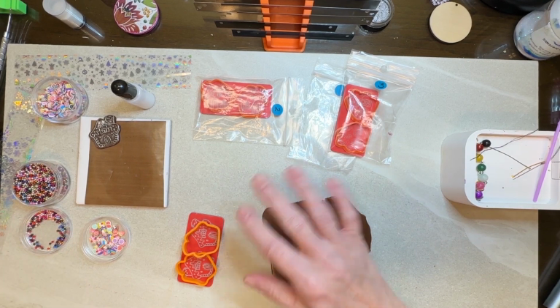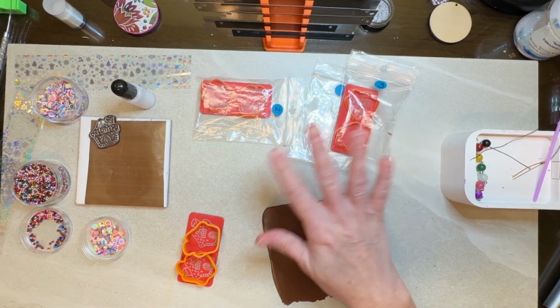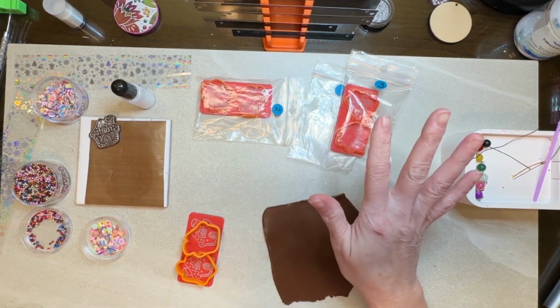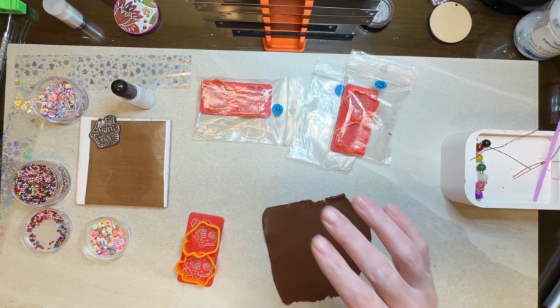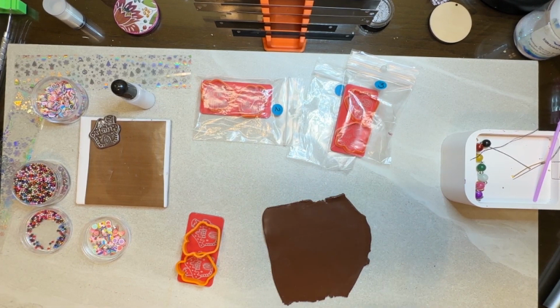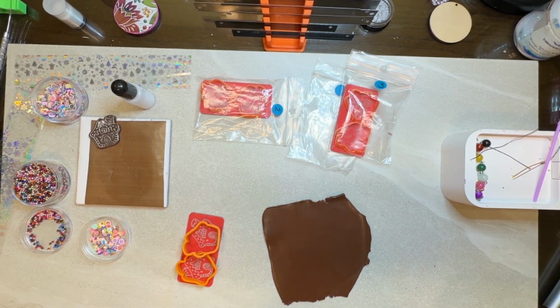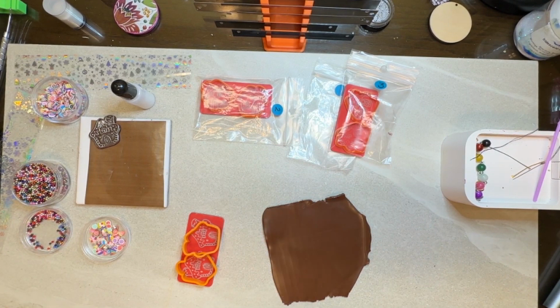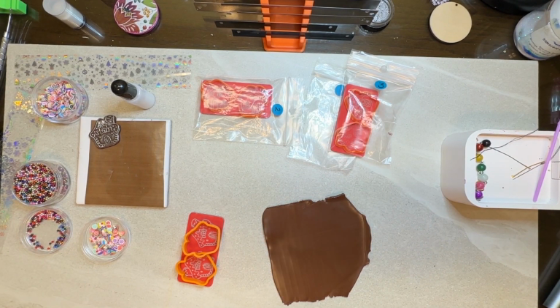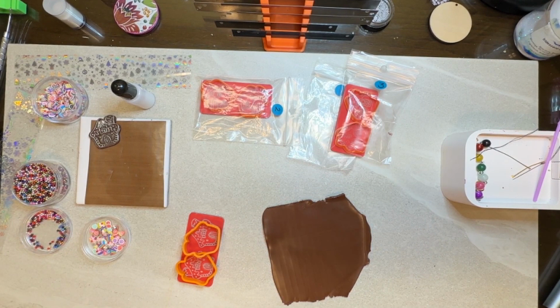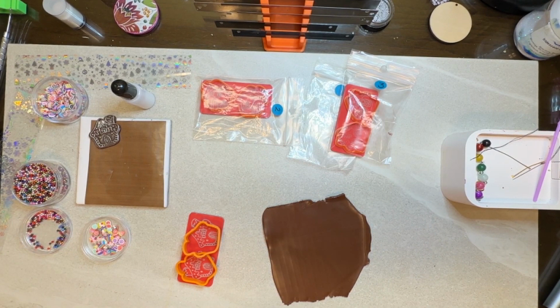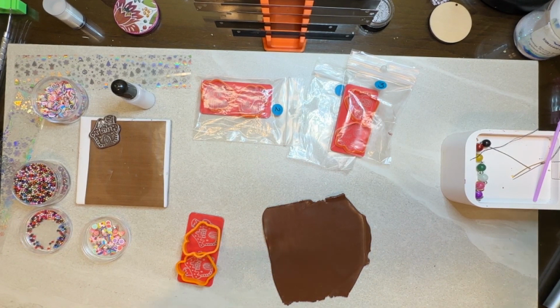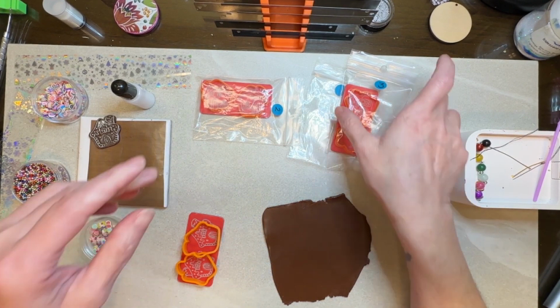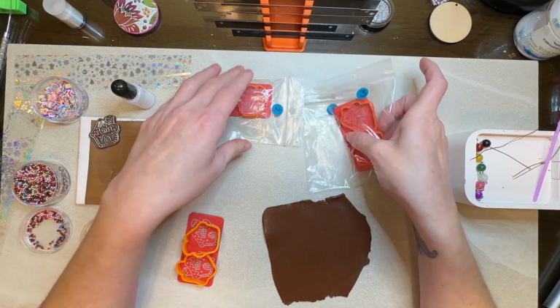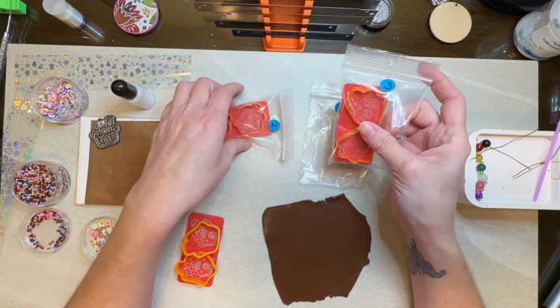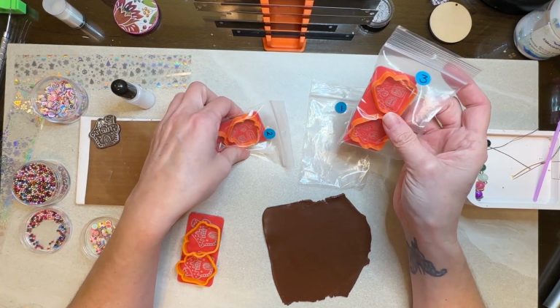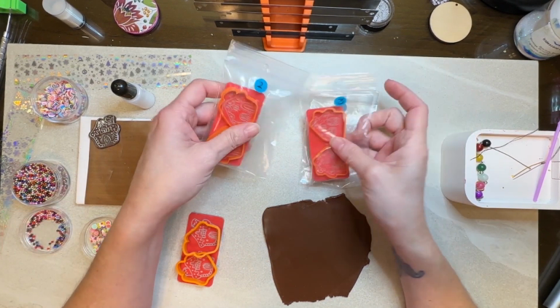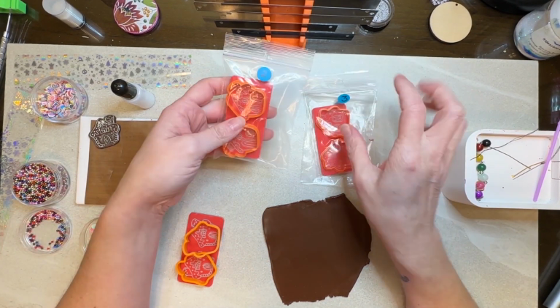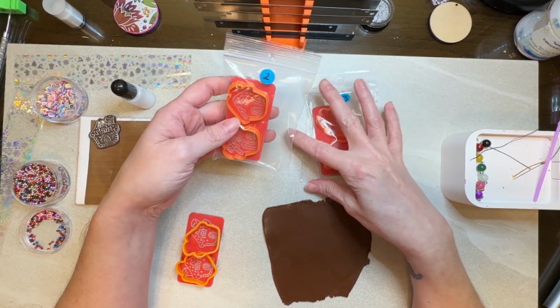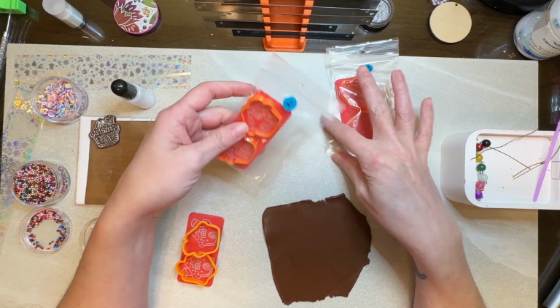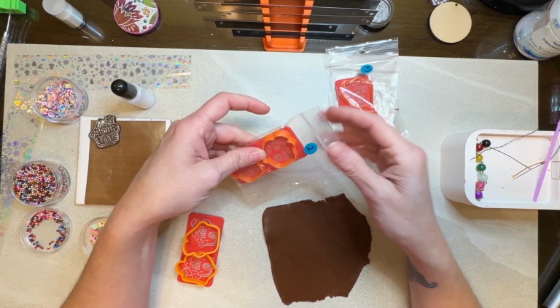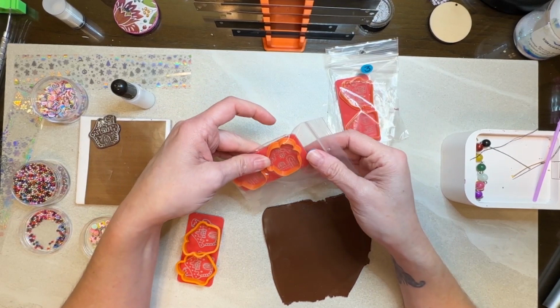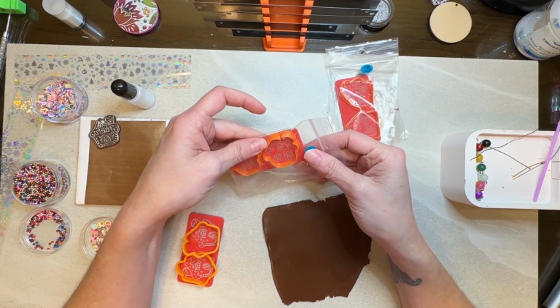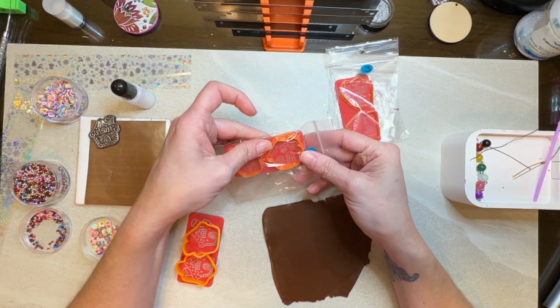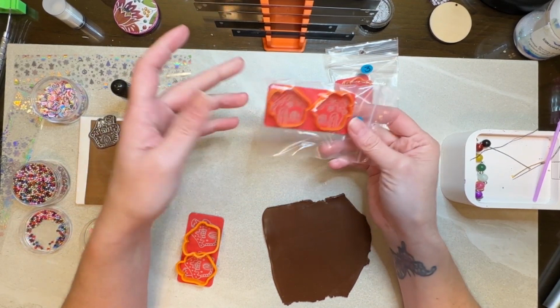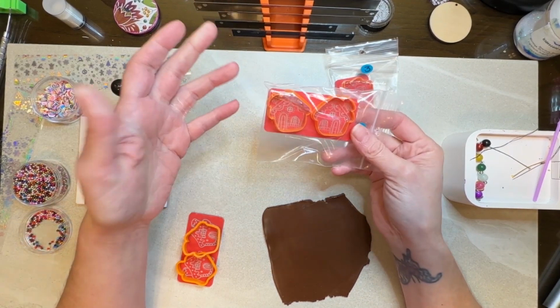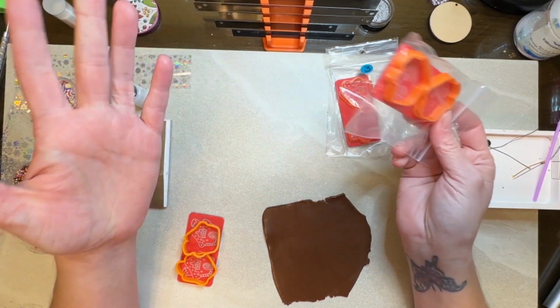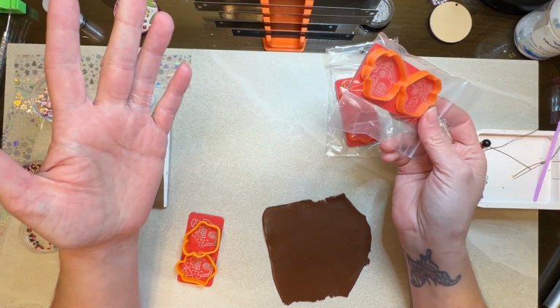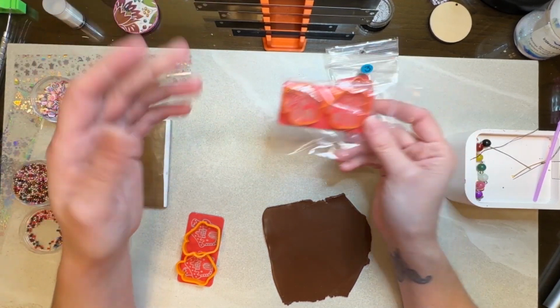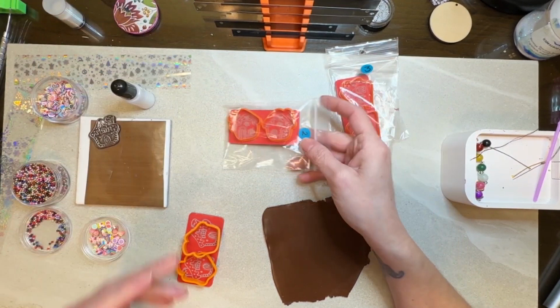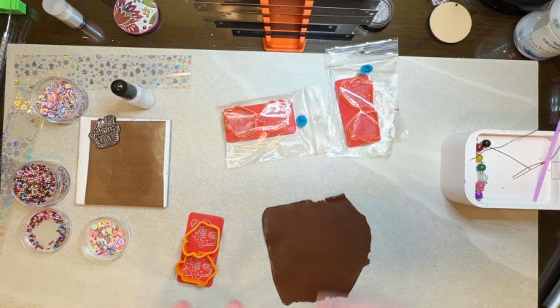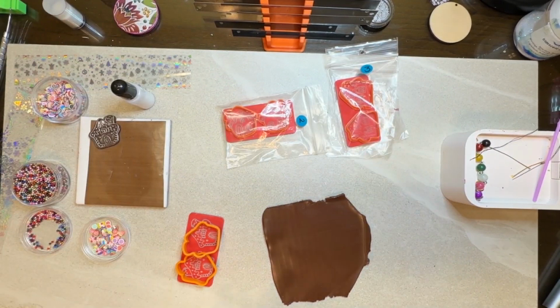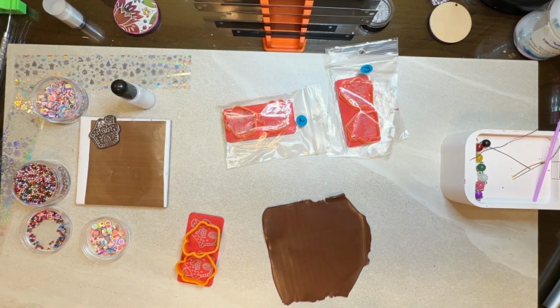Hi guys, it's Sherry. Today we are going to be playing with our gingerbread houses. I figure since Christmas is right around the corner, what a perfect time to play around with them.